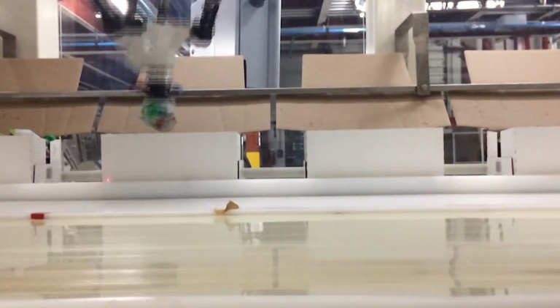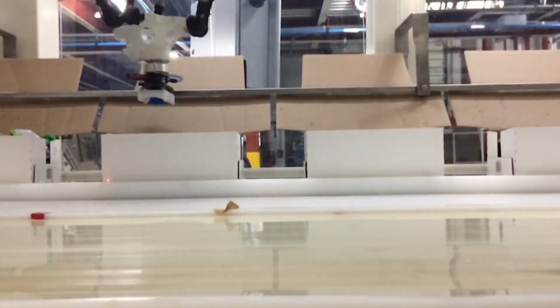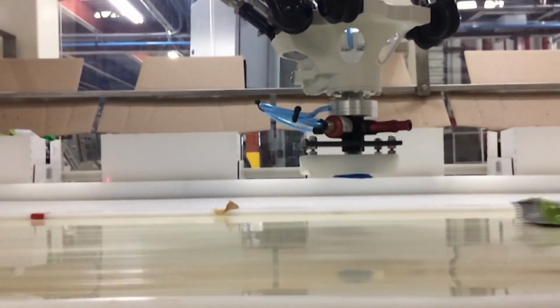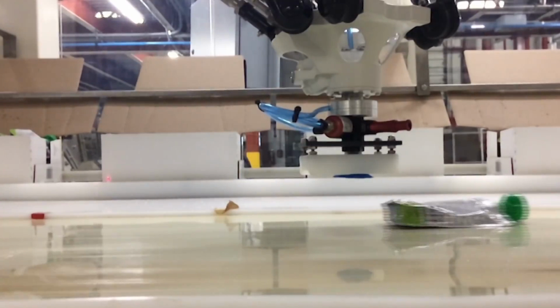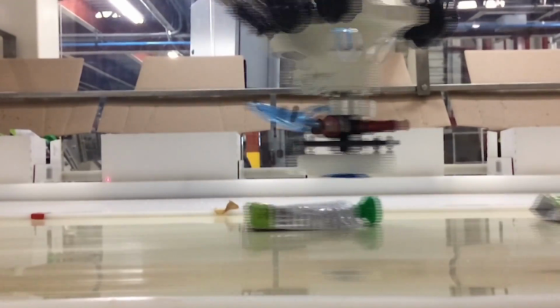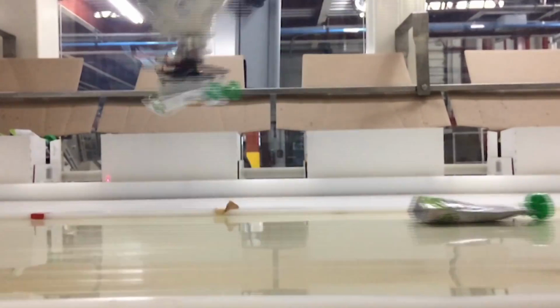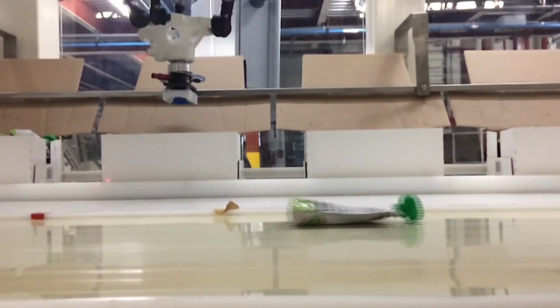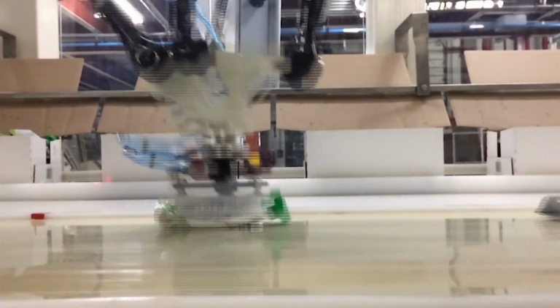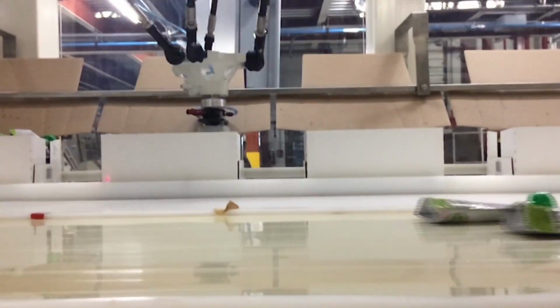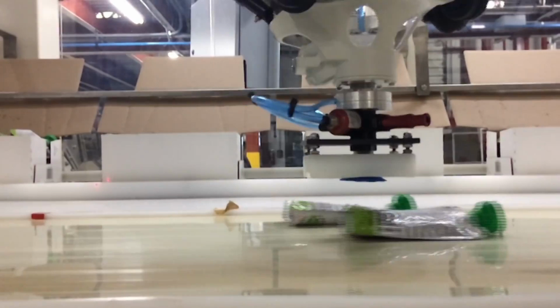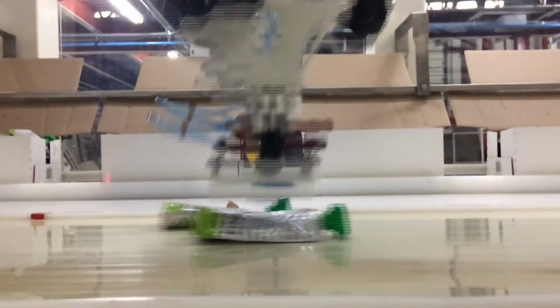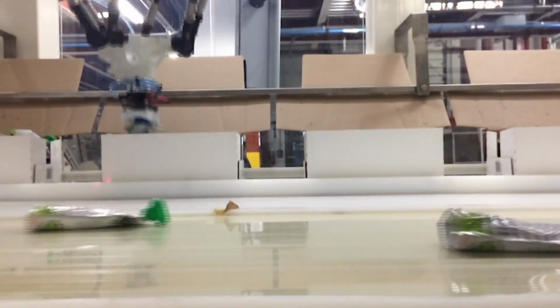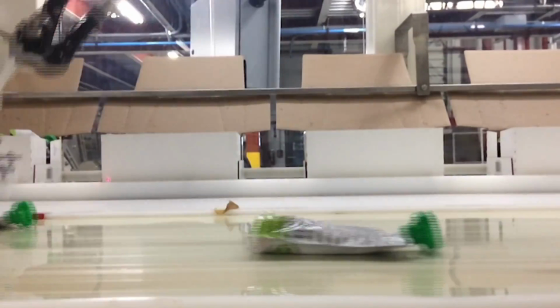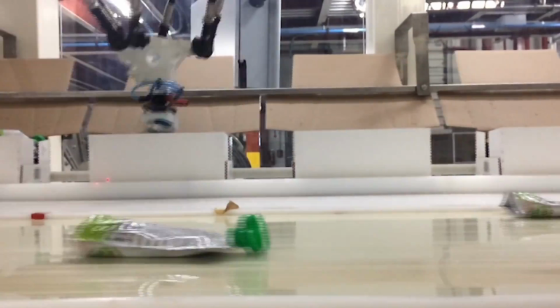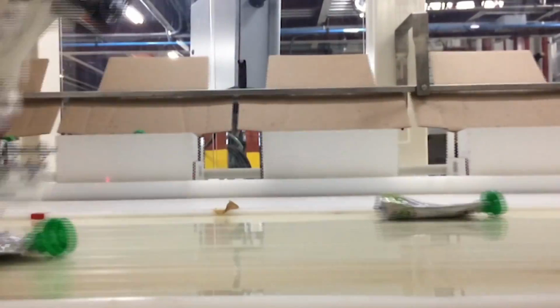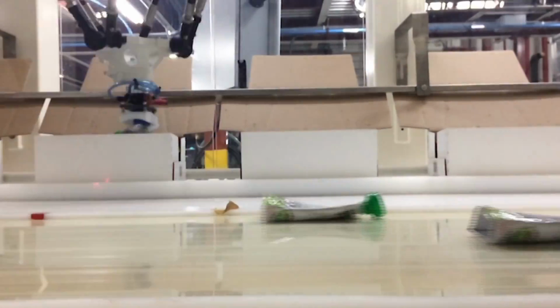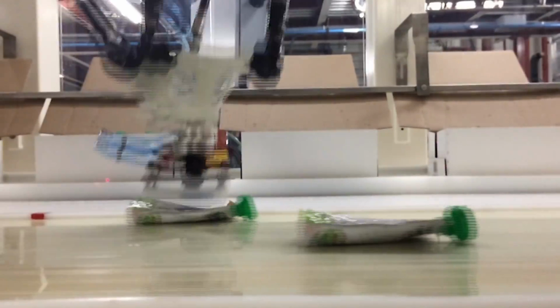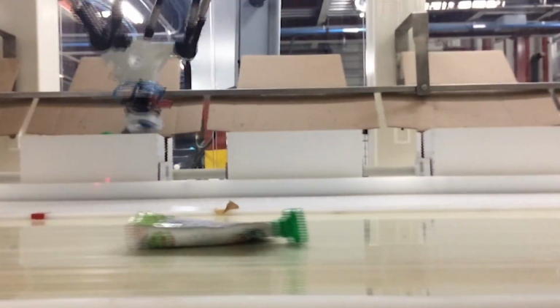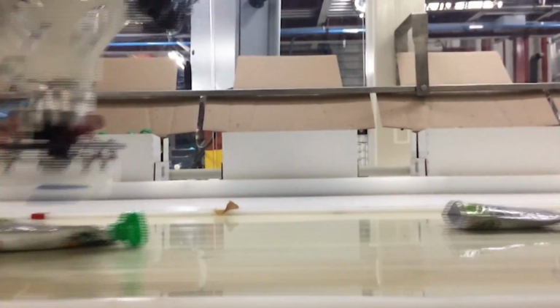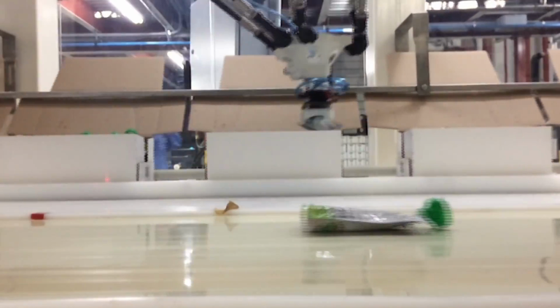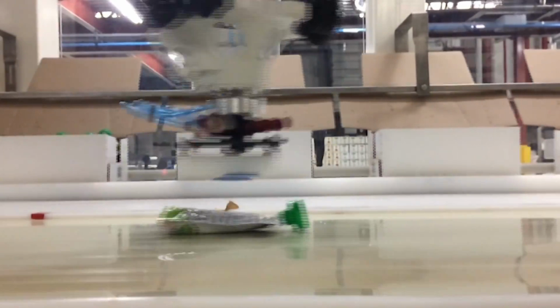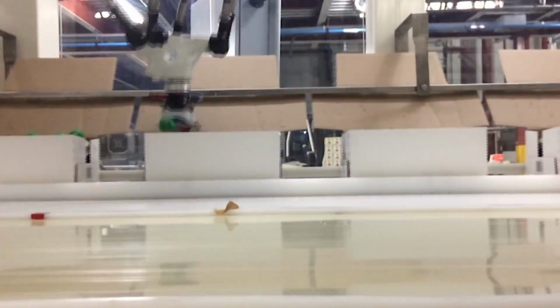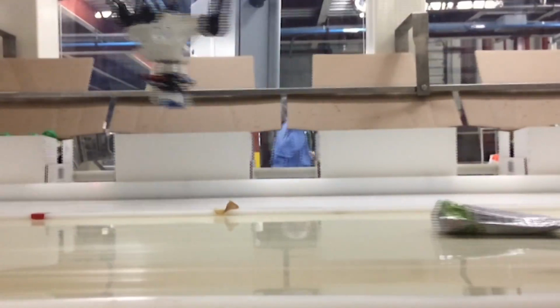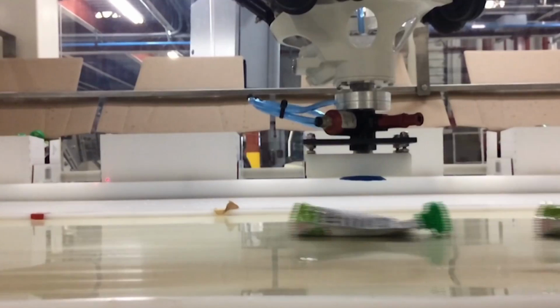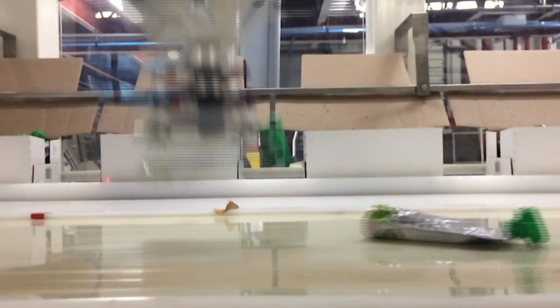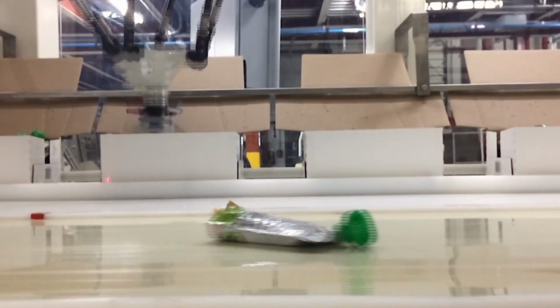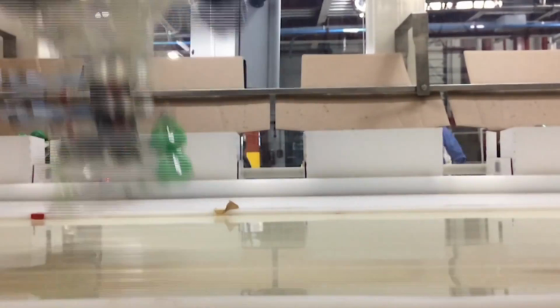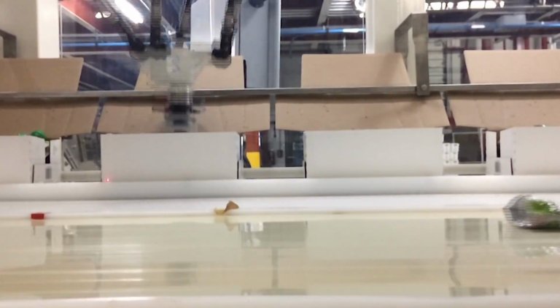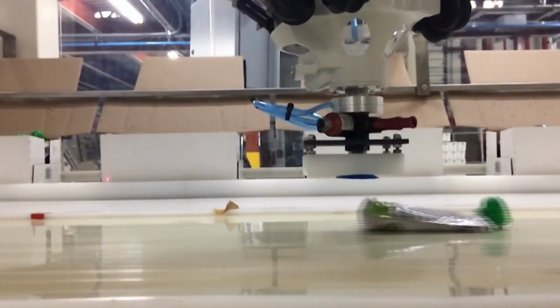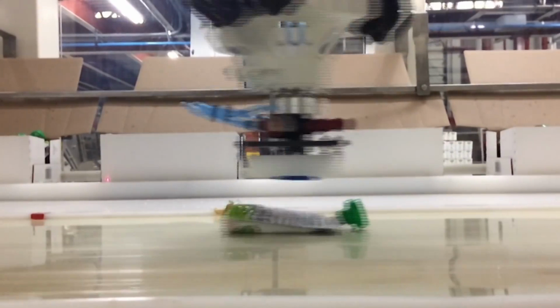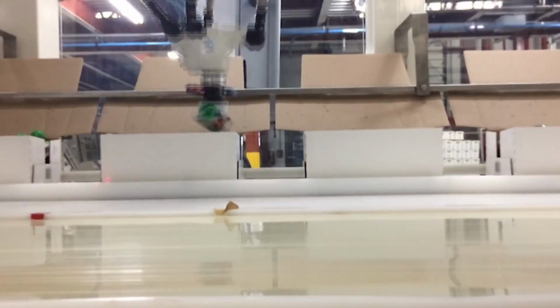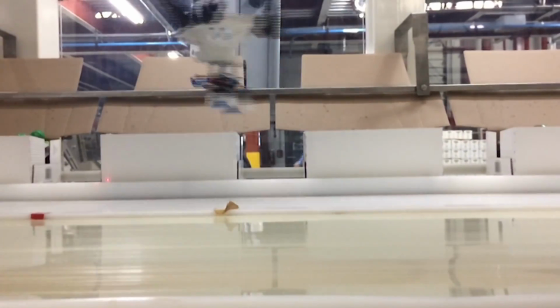The FANUC IR Vision System features a backlight light array and camera filters, ensuring accurate product tracking regardless of packaging finish or graphics.